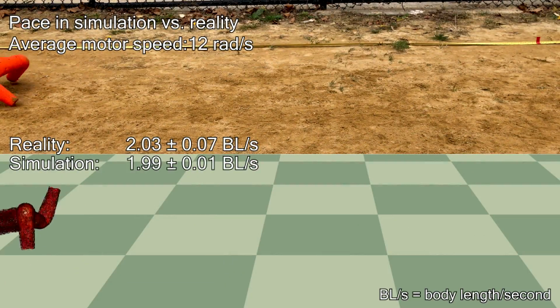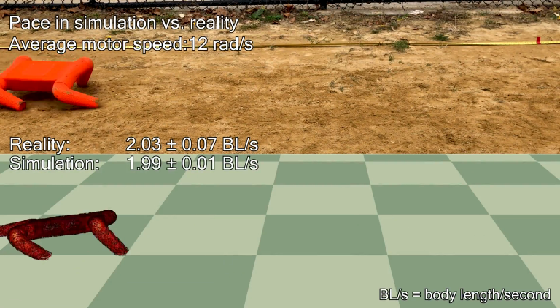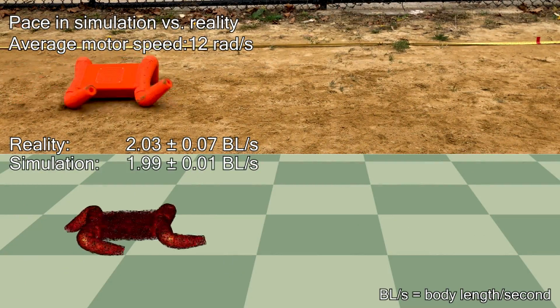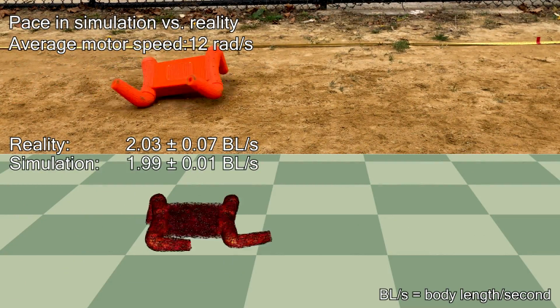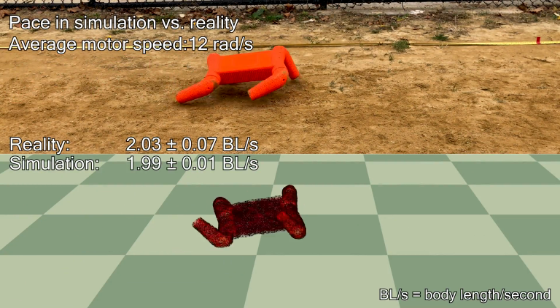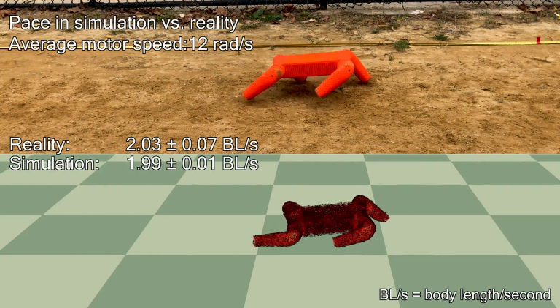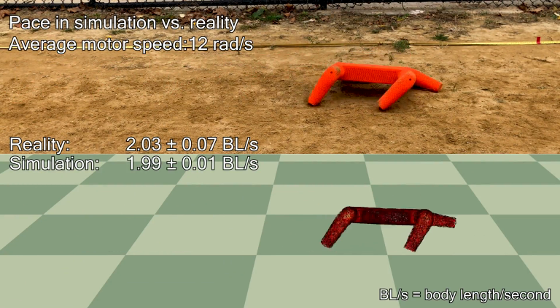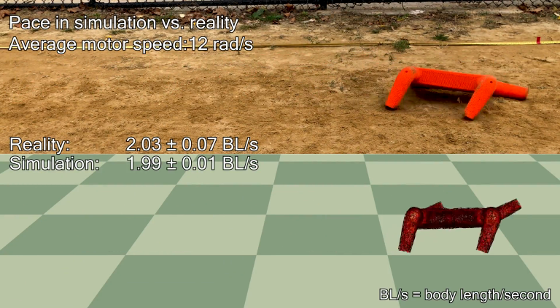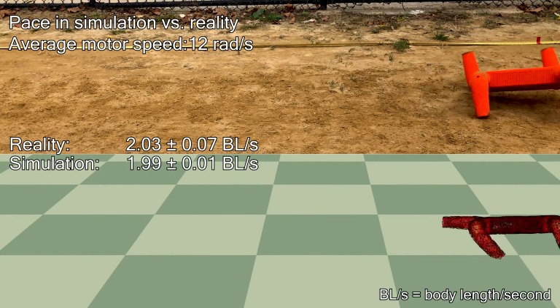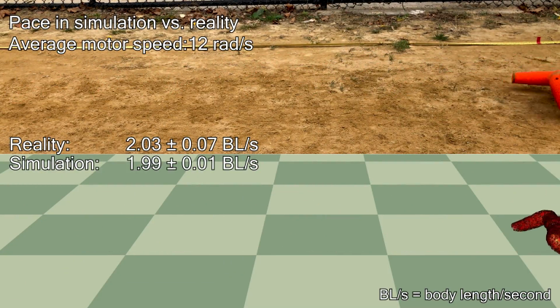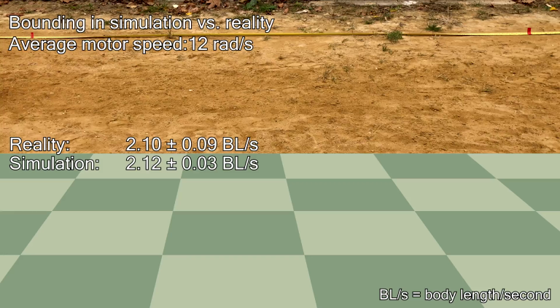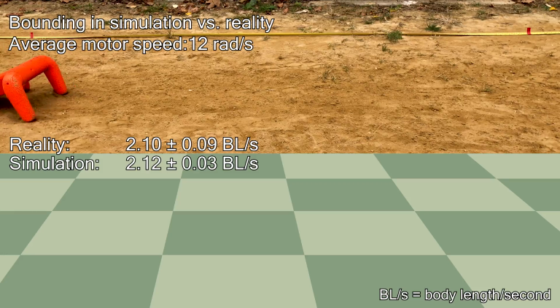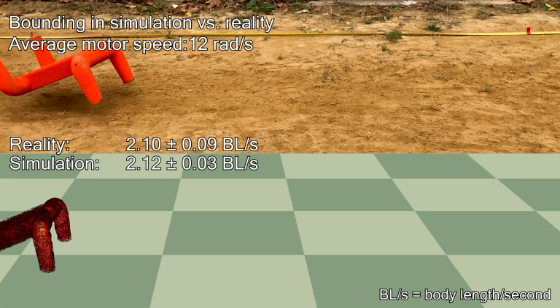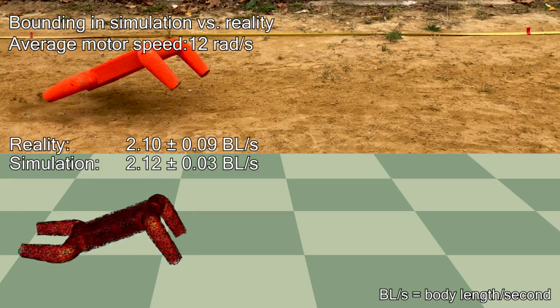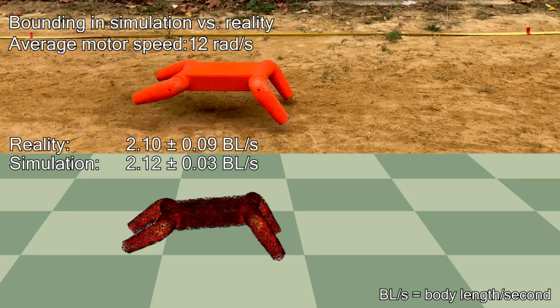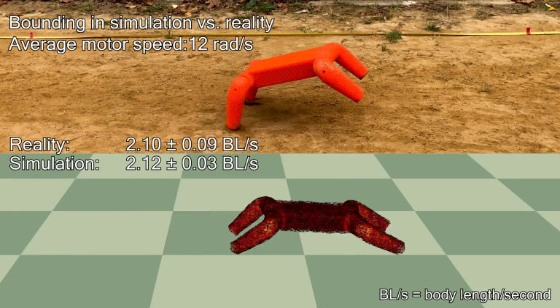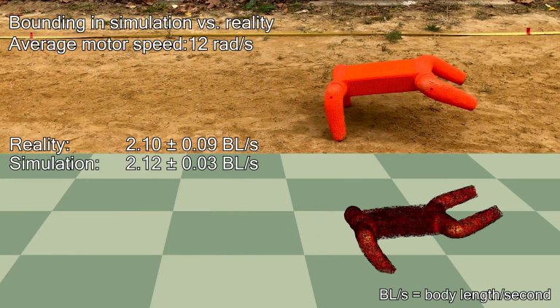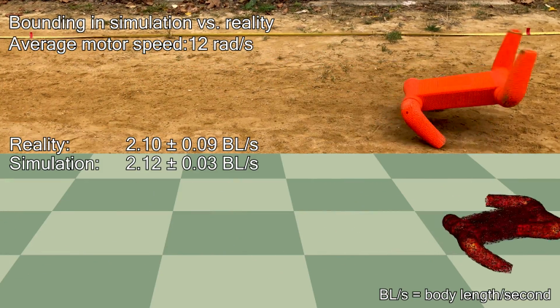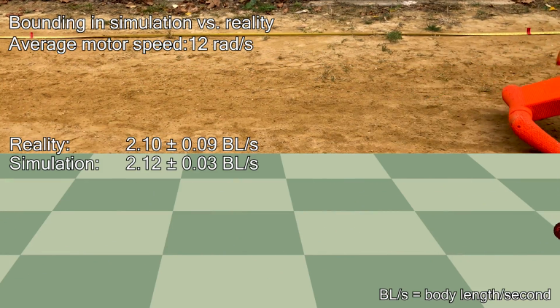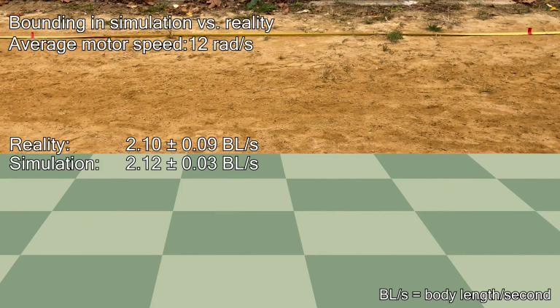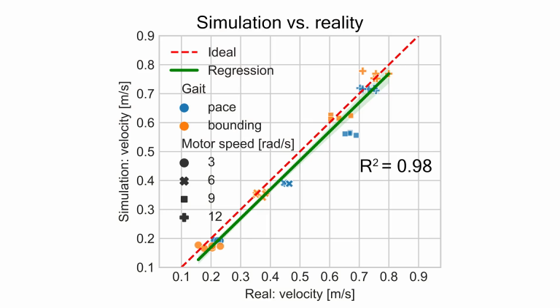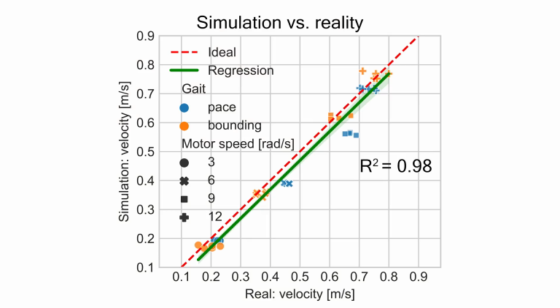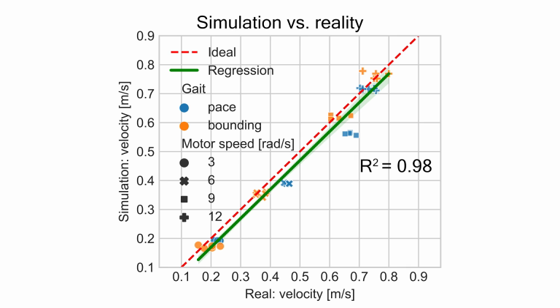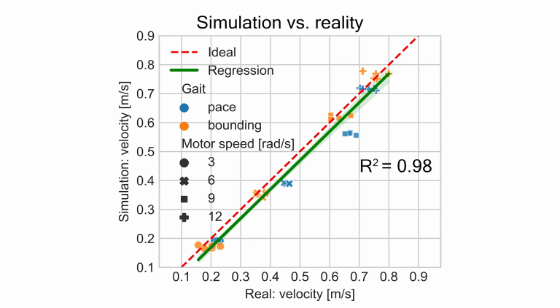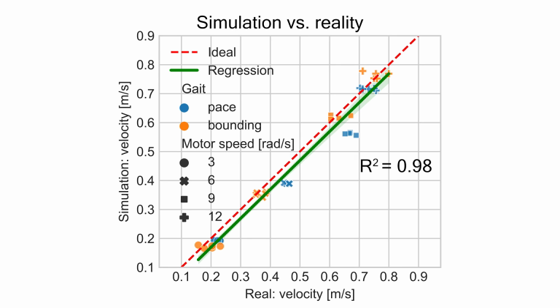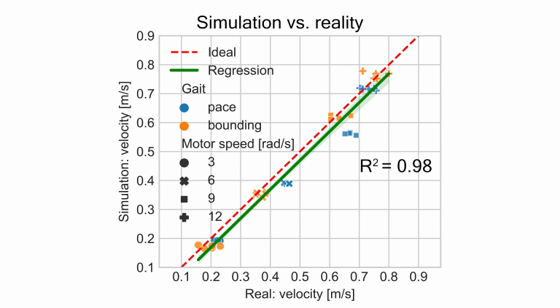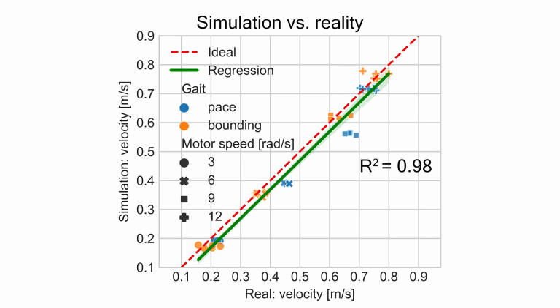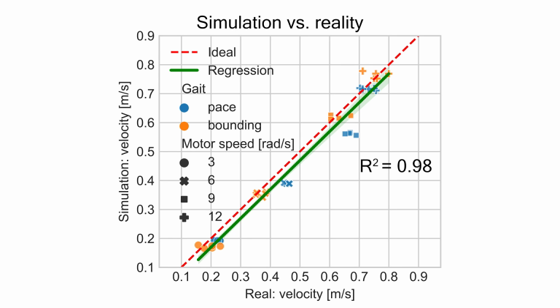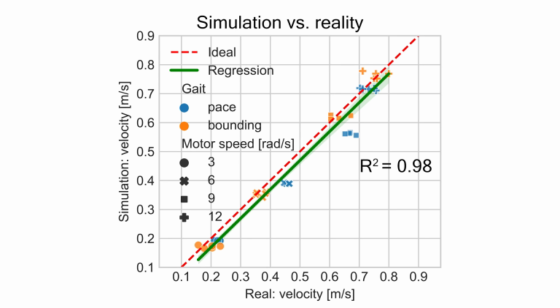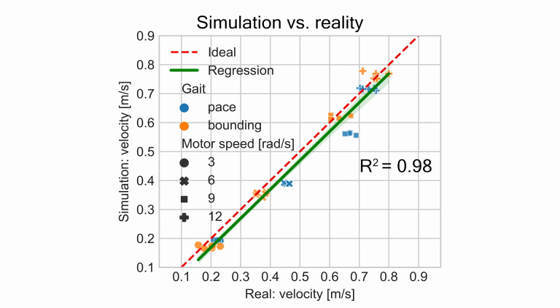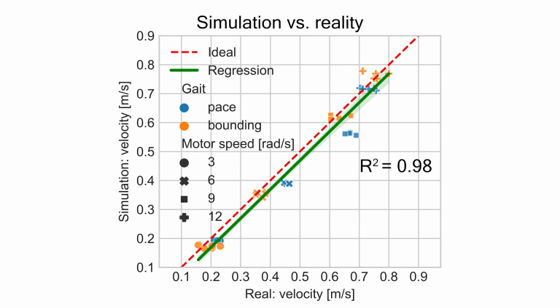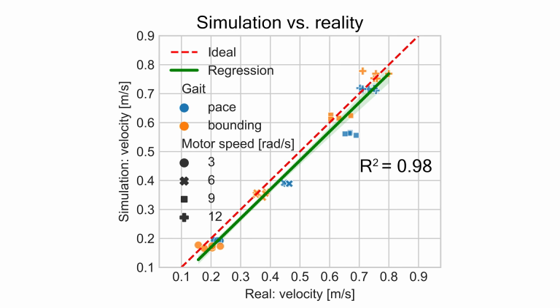To validate the simulation, we compared locomotion speeds using pace gait and bounding gait in simulation and reality. The locomotion speeds in simulation are close to the speeds of the real robot running on sand.